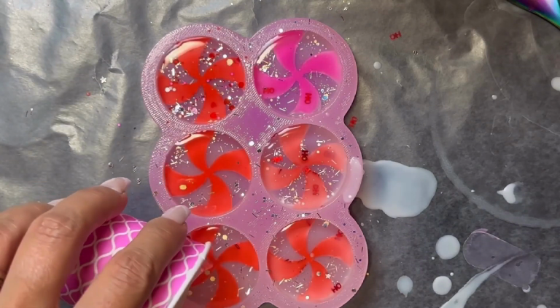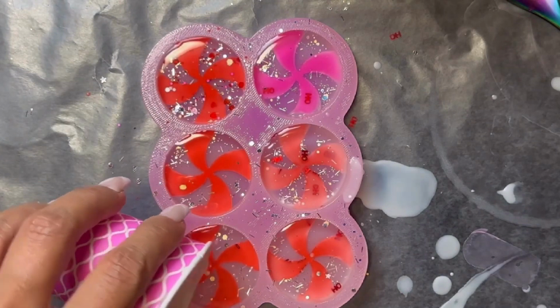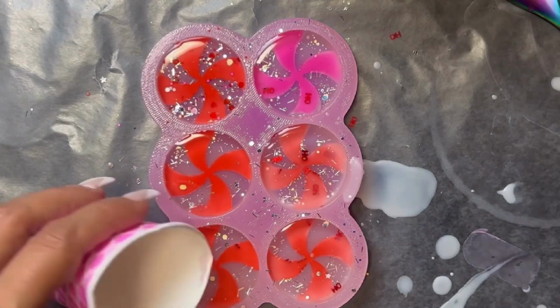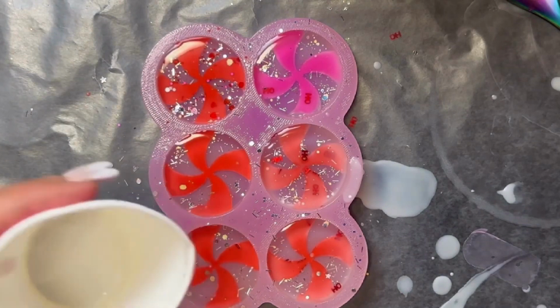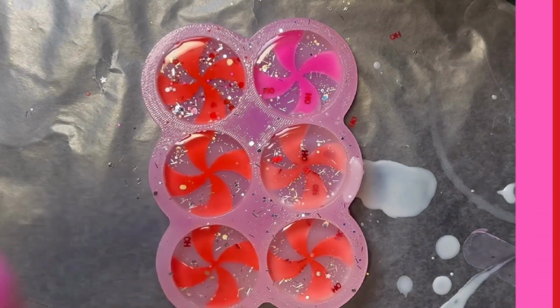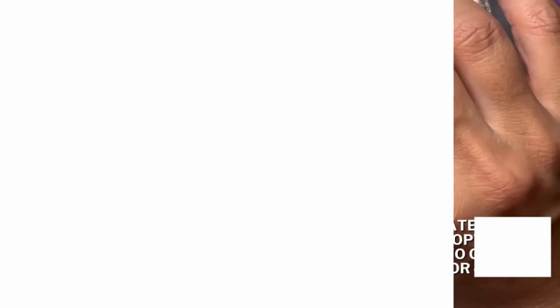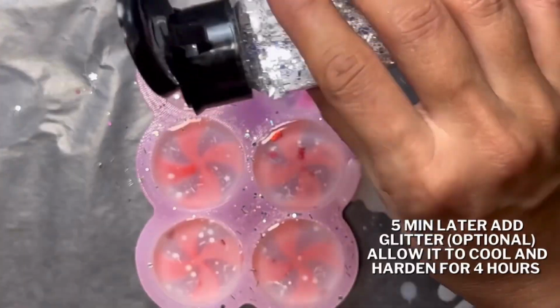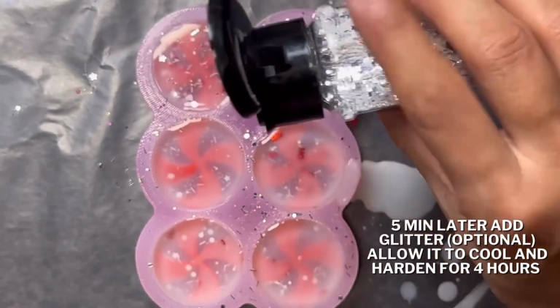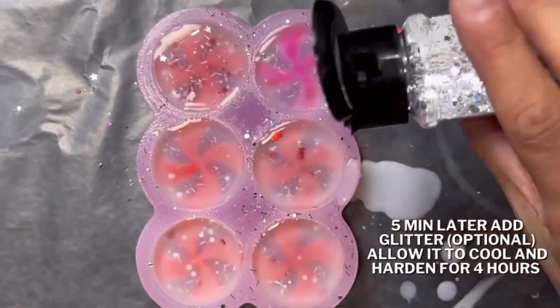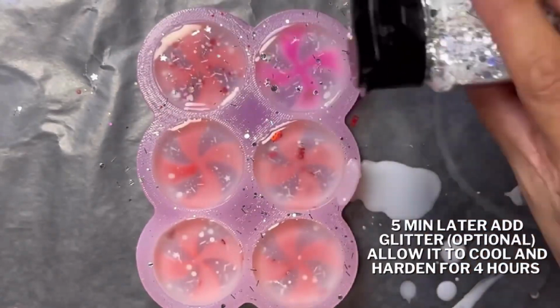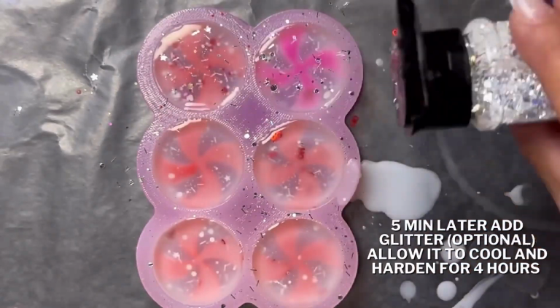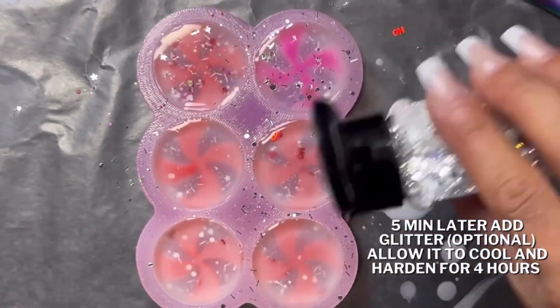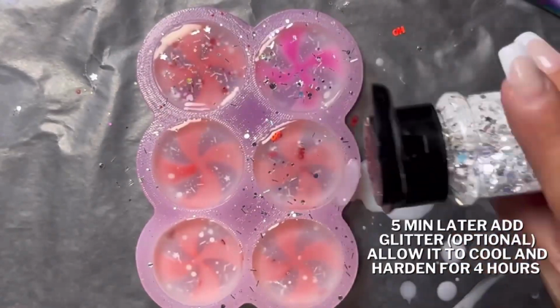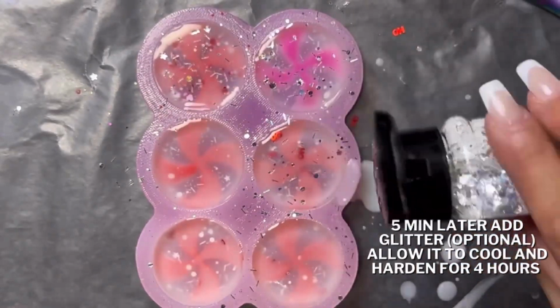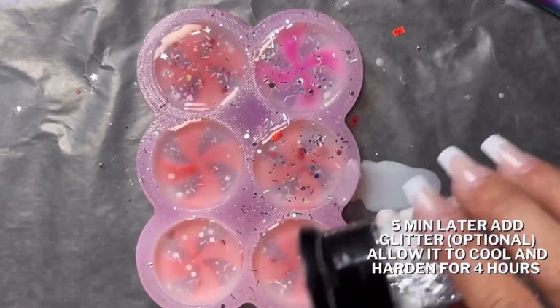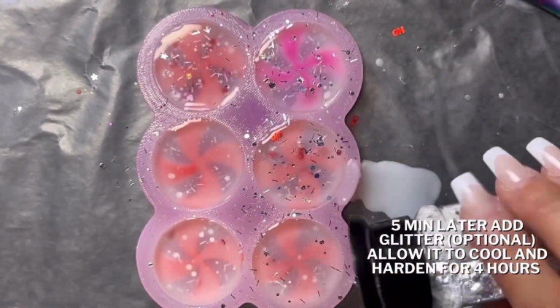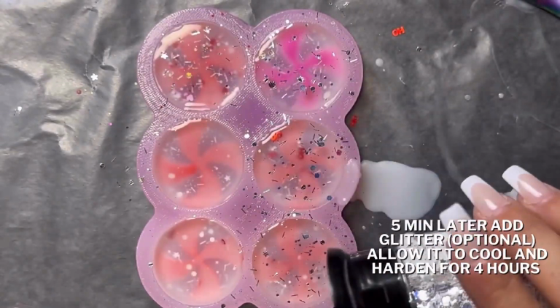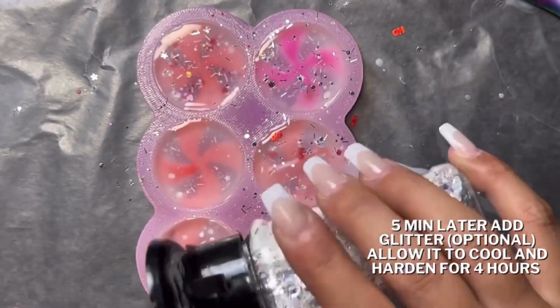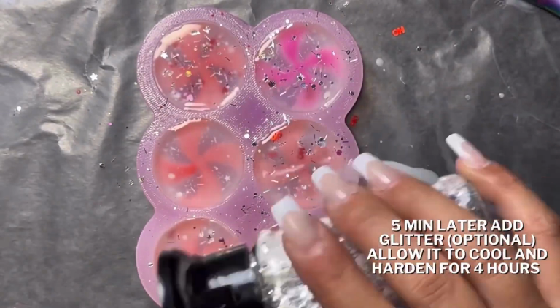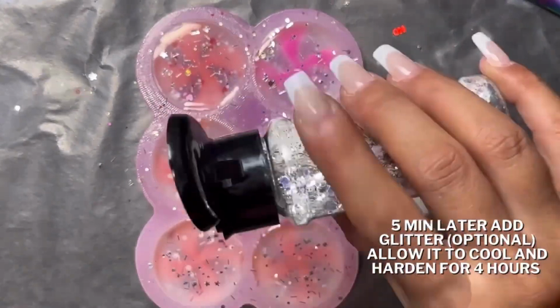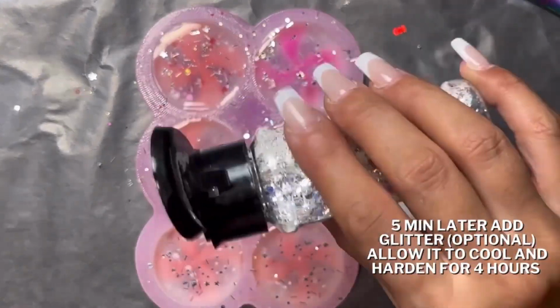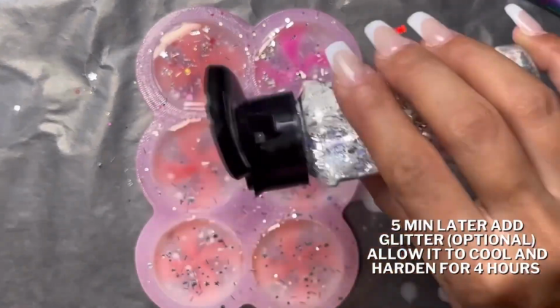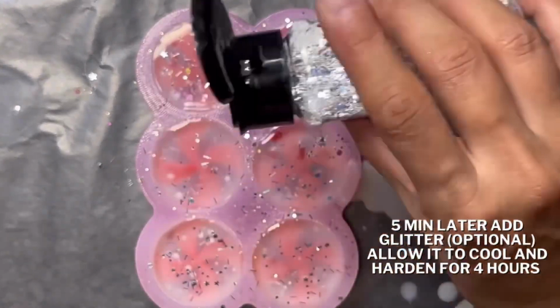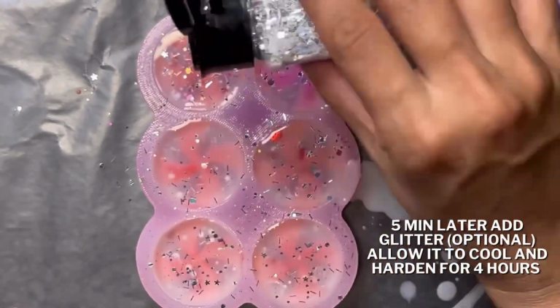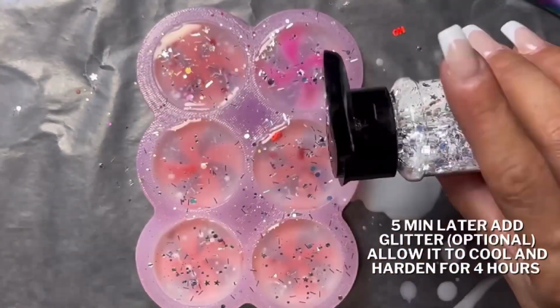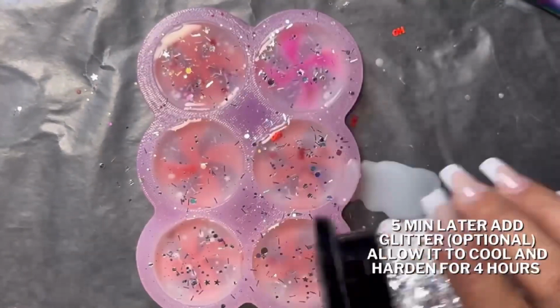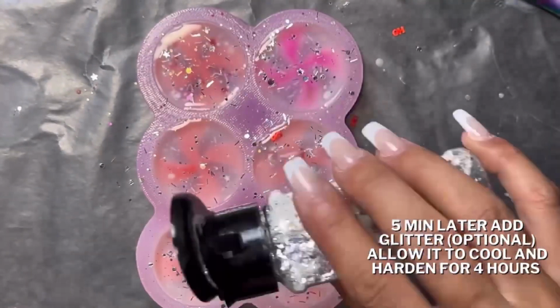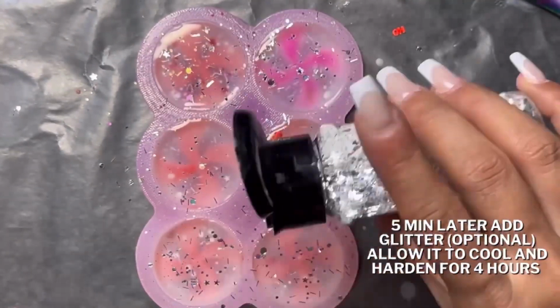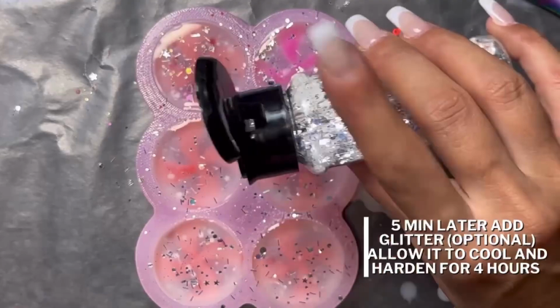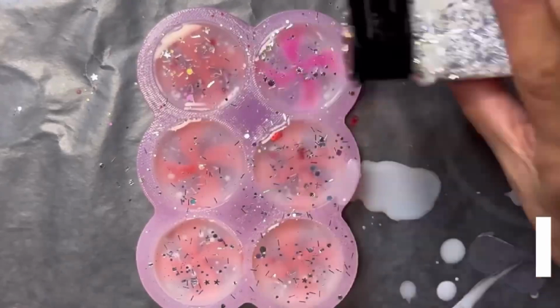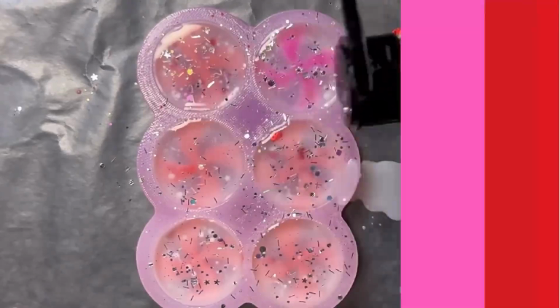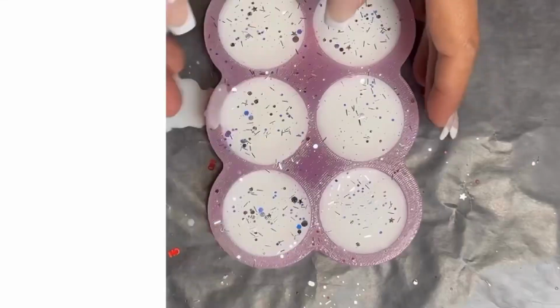As it's cooling, about 5 minutes in, if you'd like, you may go ahead and add some extra glitter on the top during the cooling process before it hardens.